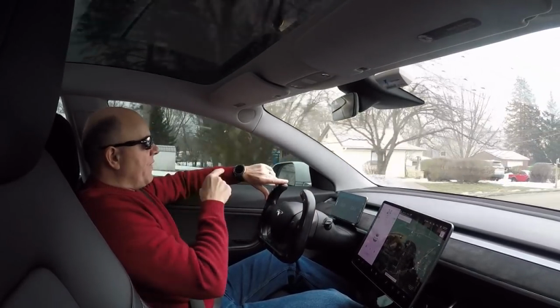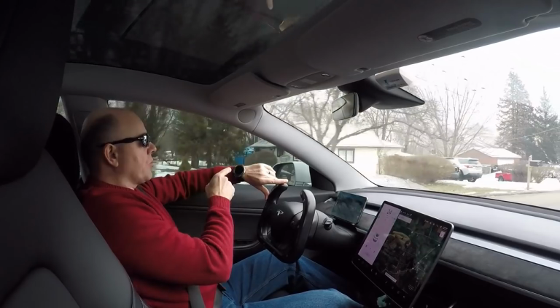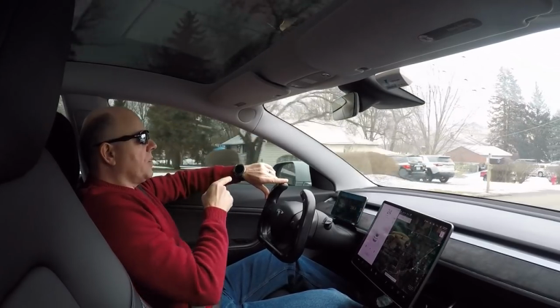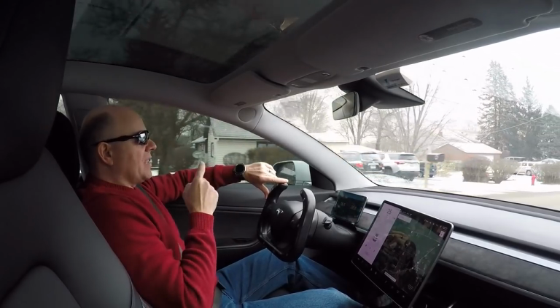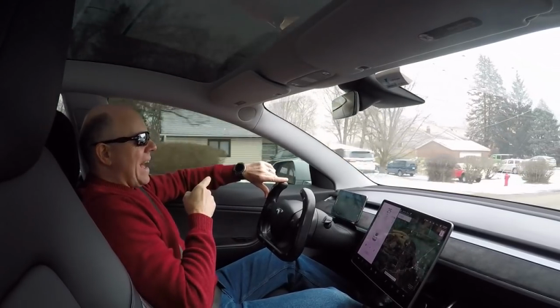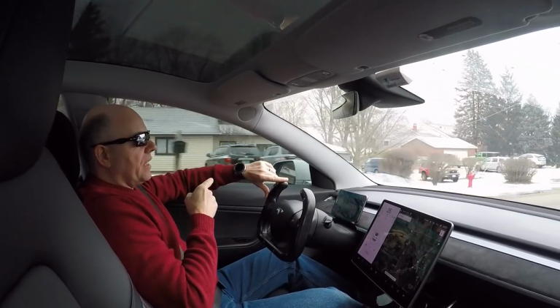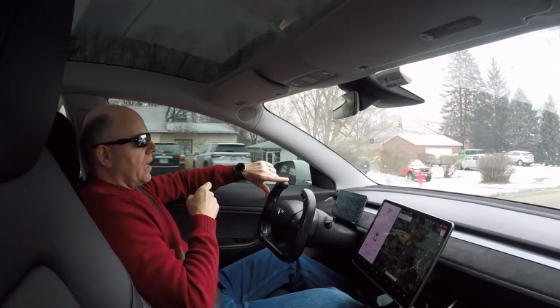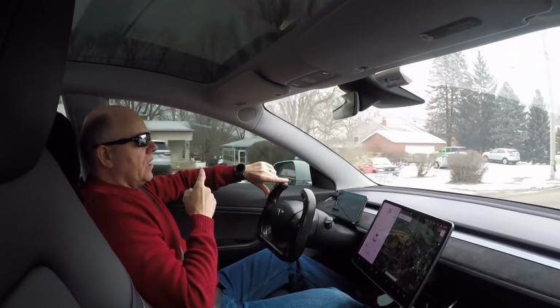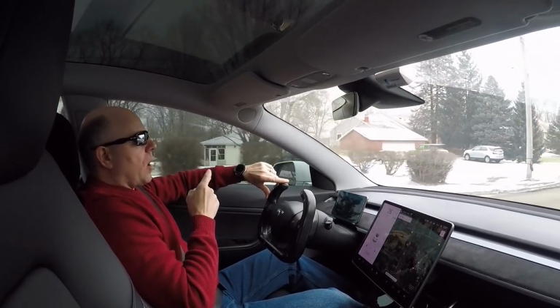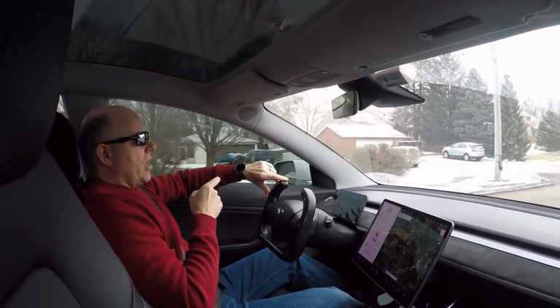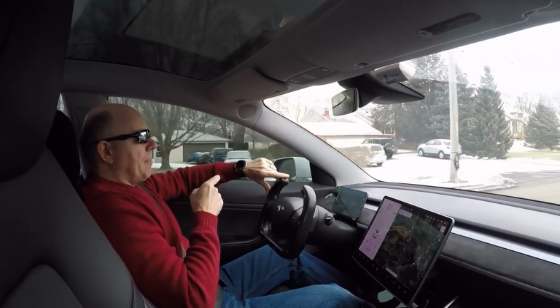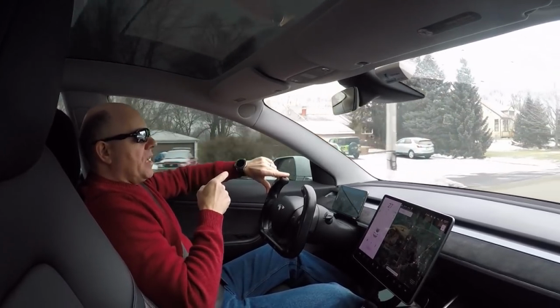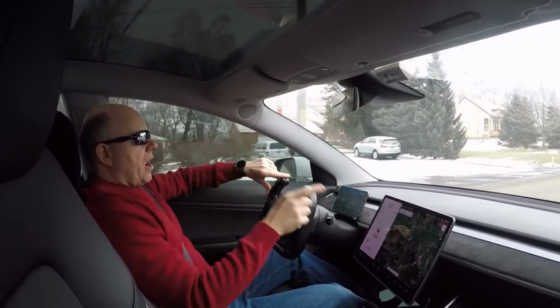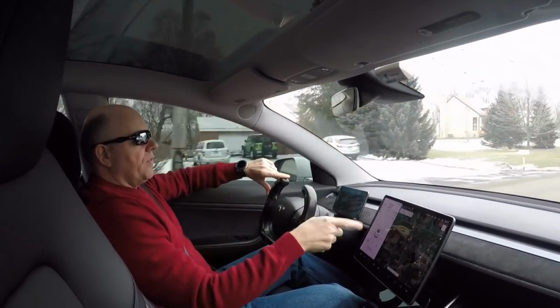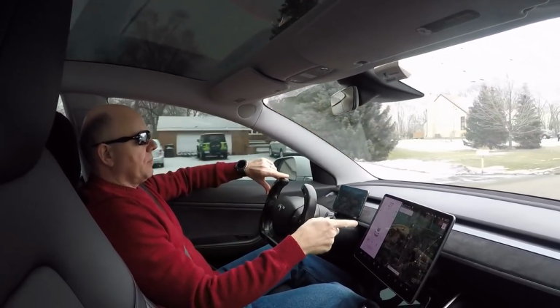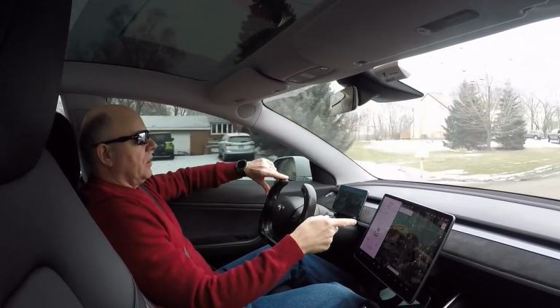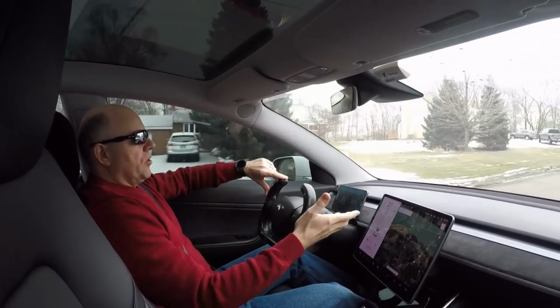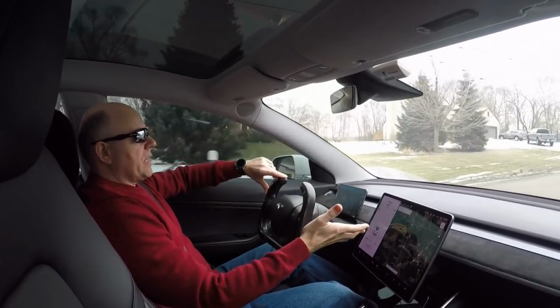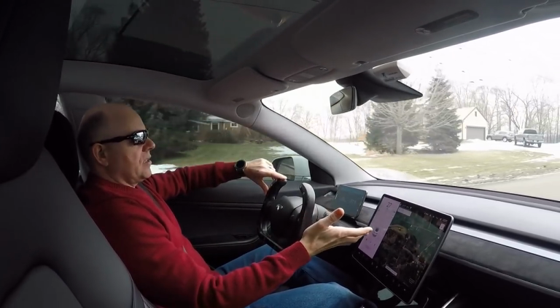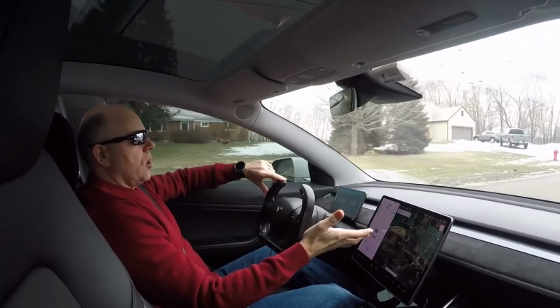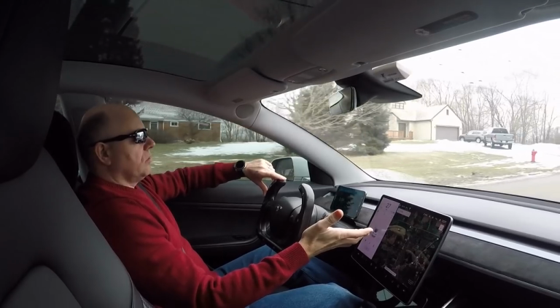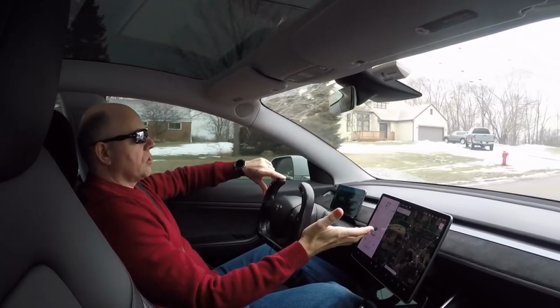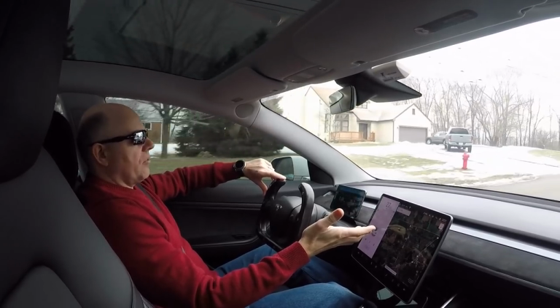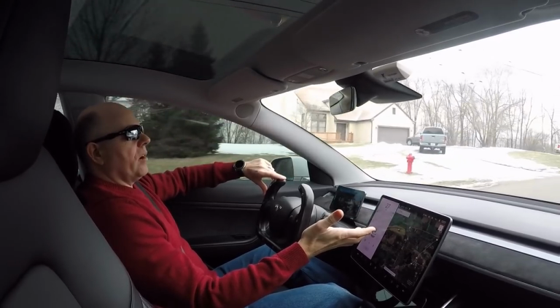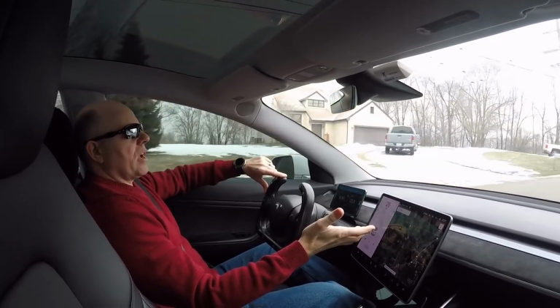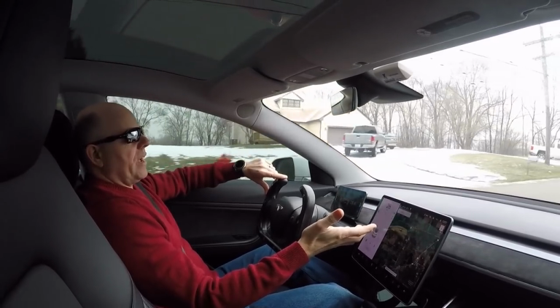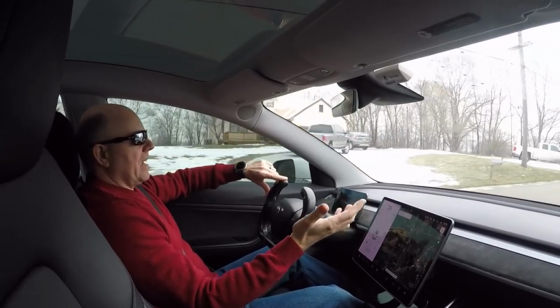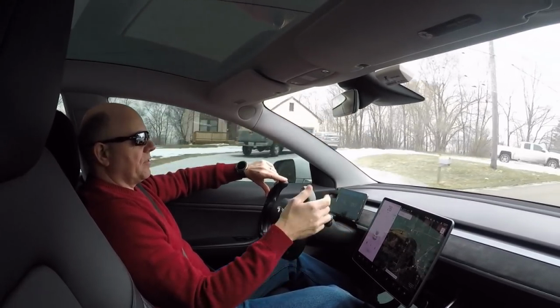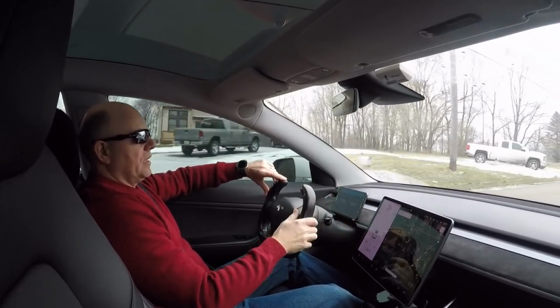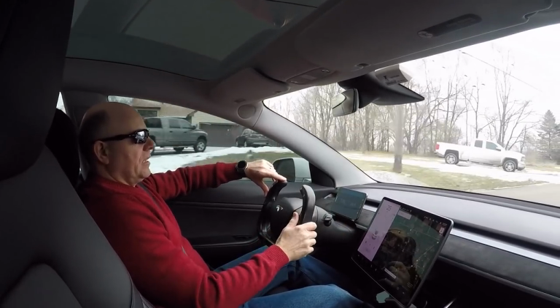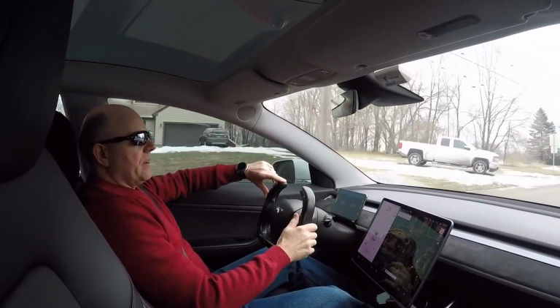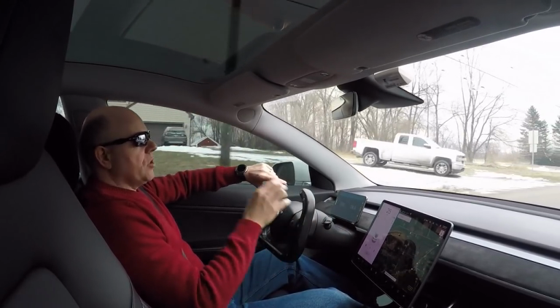You can see it's quite a usable app. In fact, there are certain things on the watch app that aren't visible through Tesla's own software, which I find kind of unusual.